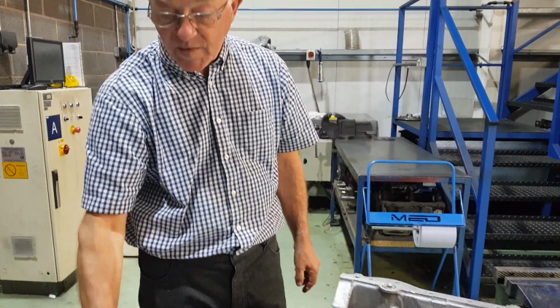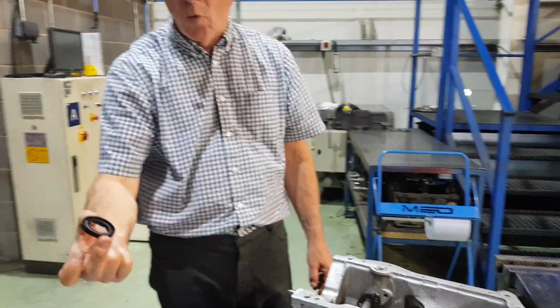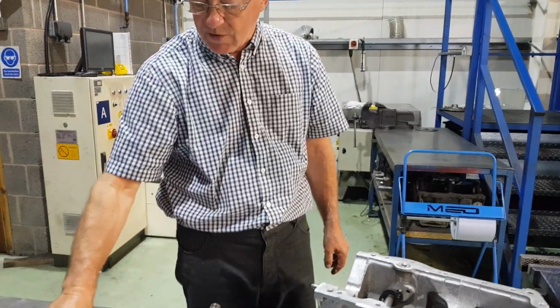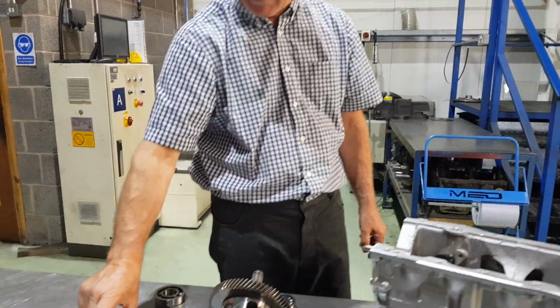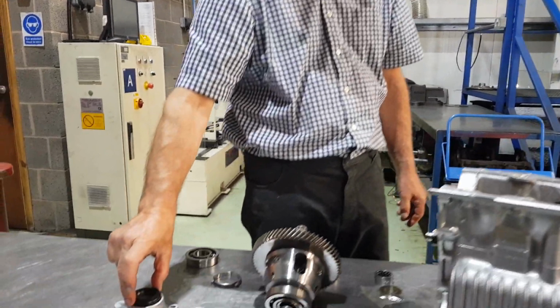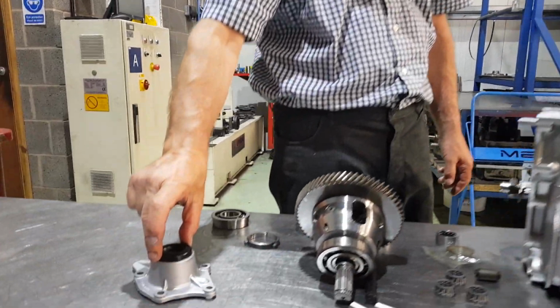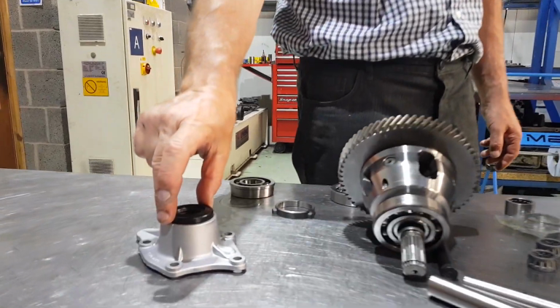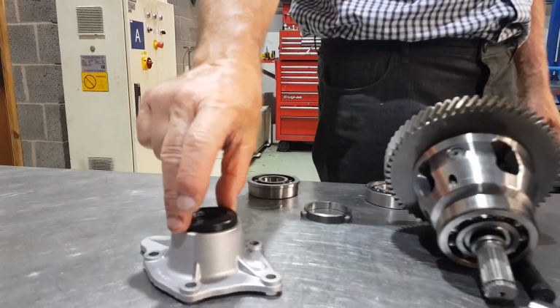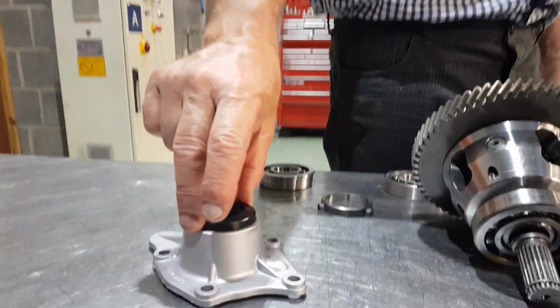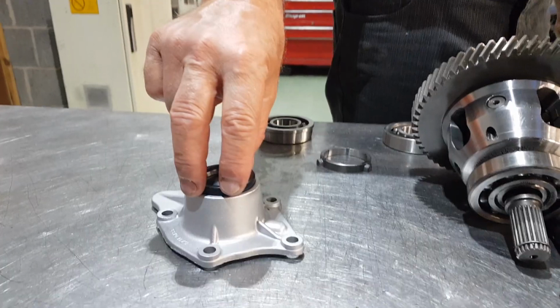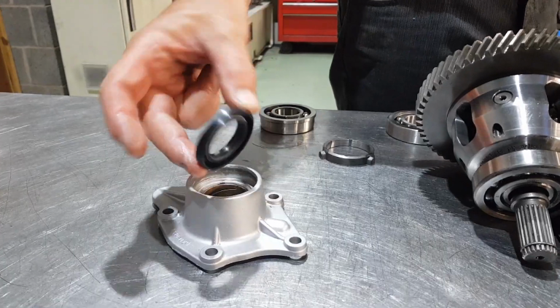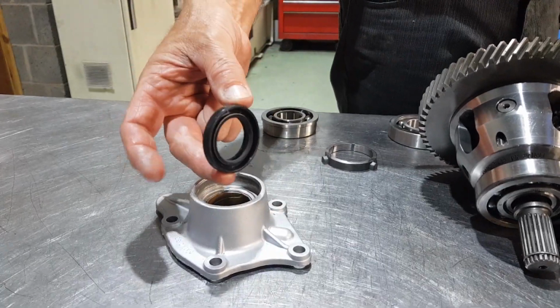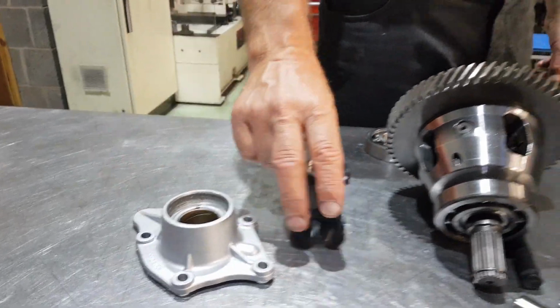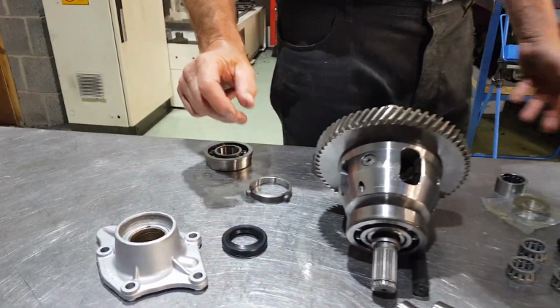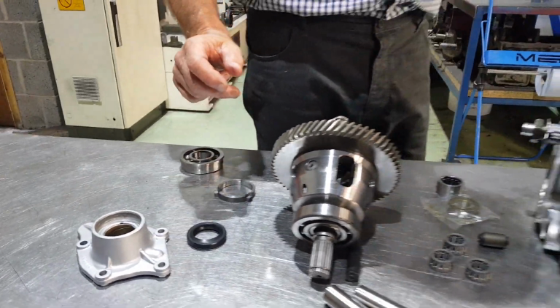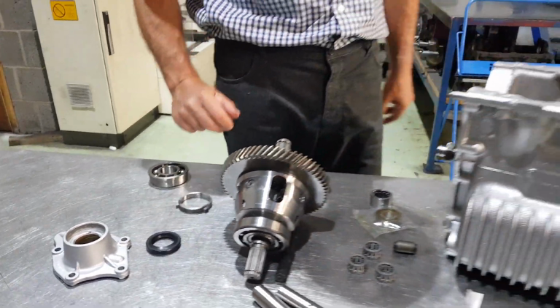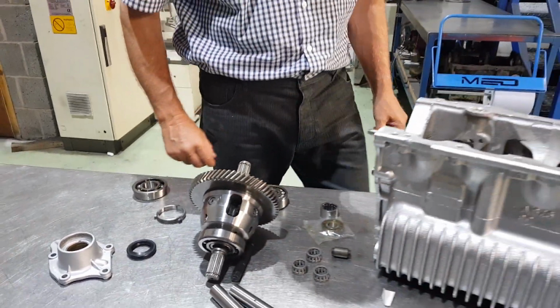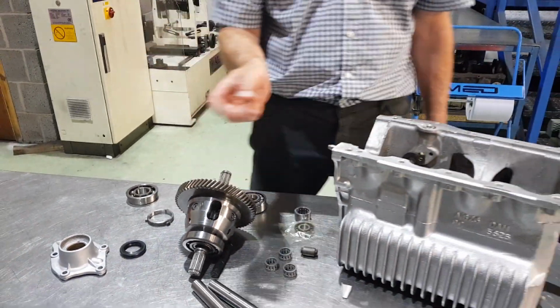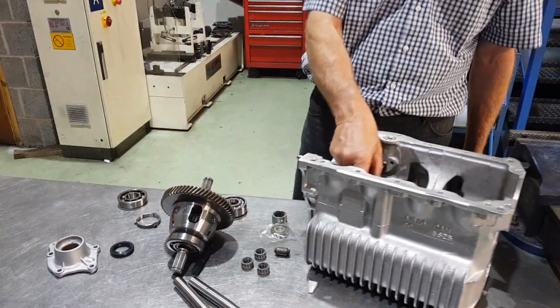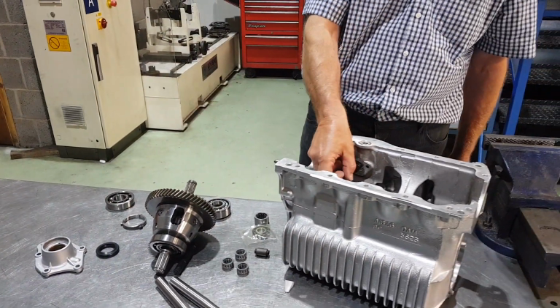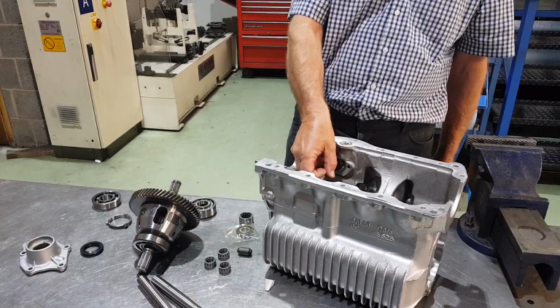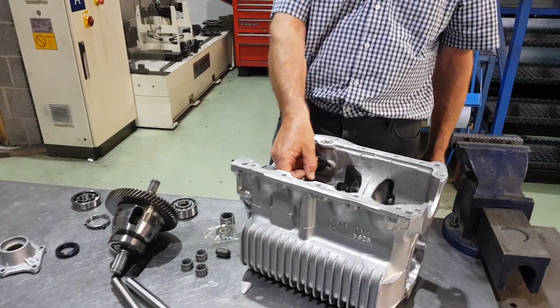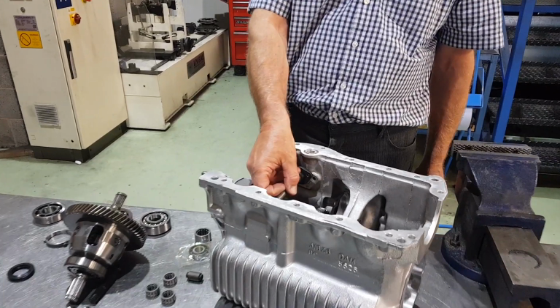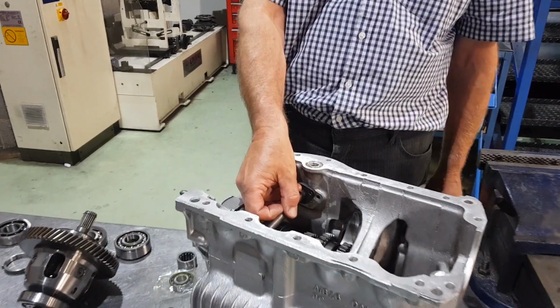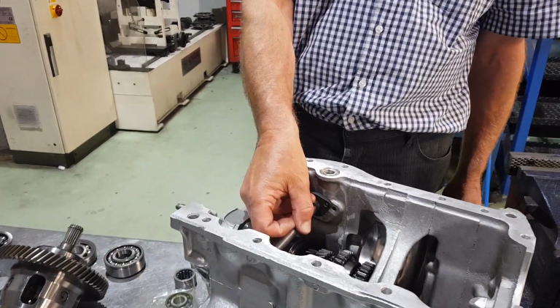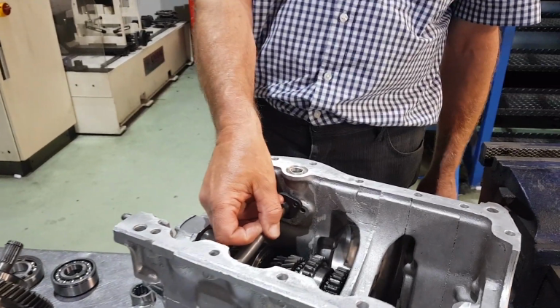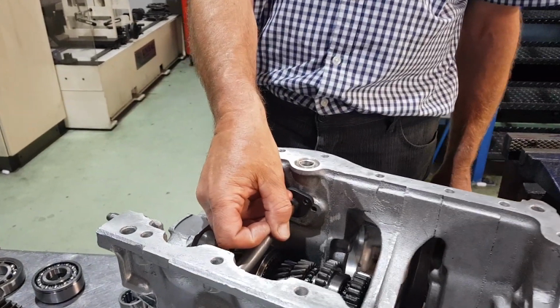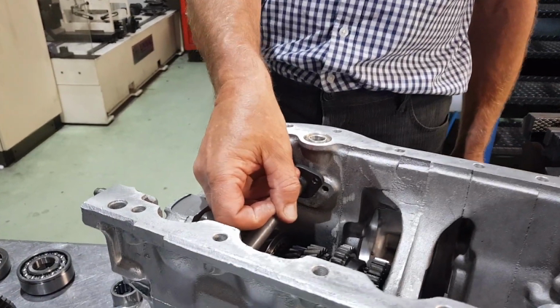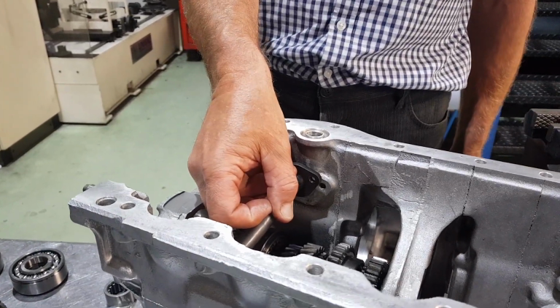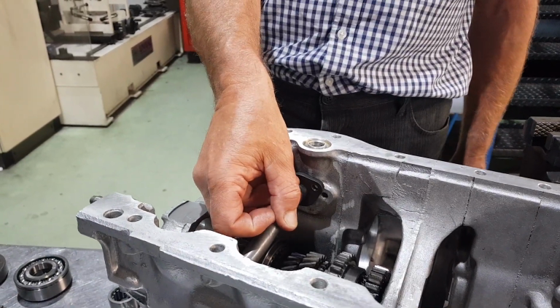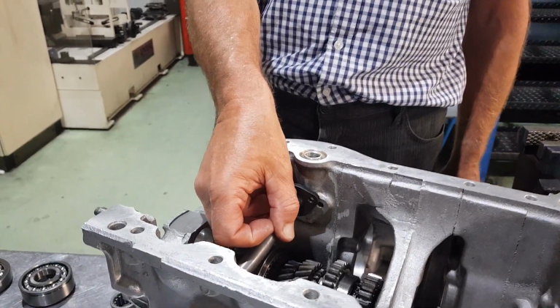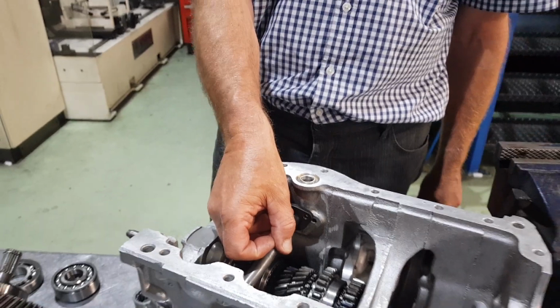A couple of new oil seals for the diff output shaft covers, which have been nicely cleaned up. Then you'll need a gasket set. And there's a loose pipe in there — that's because it's not been bolted in yet. It is the central oil pickup pipe.